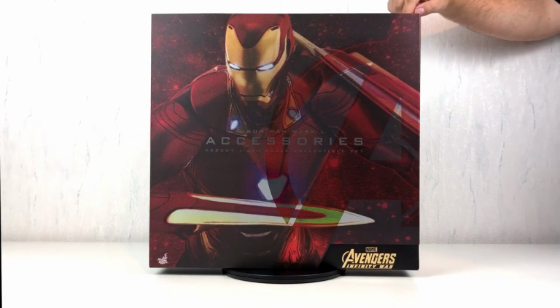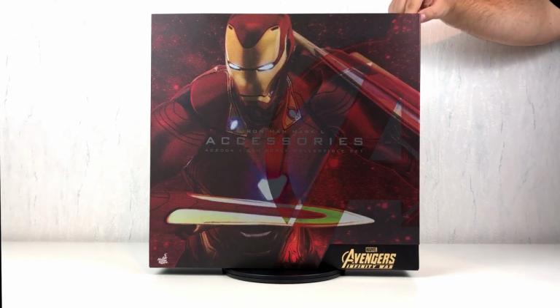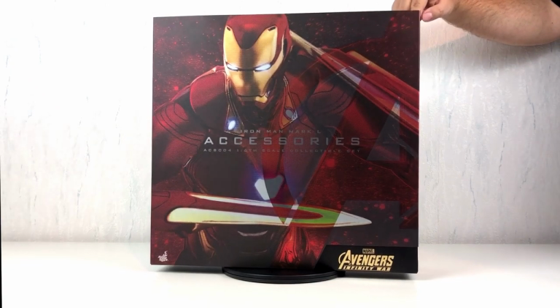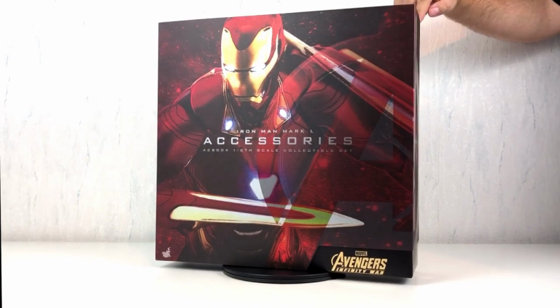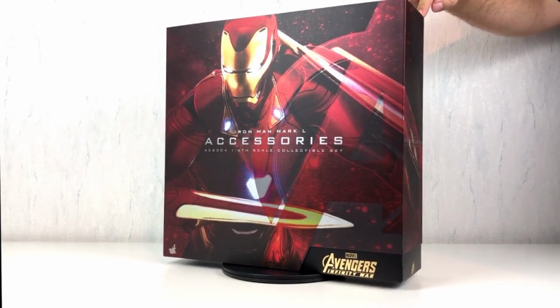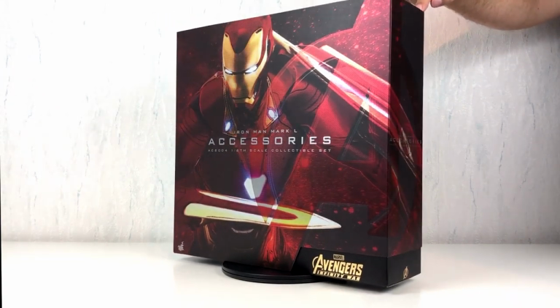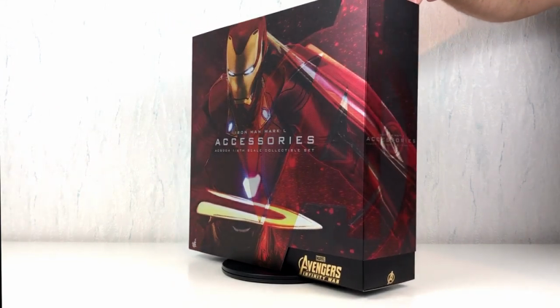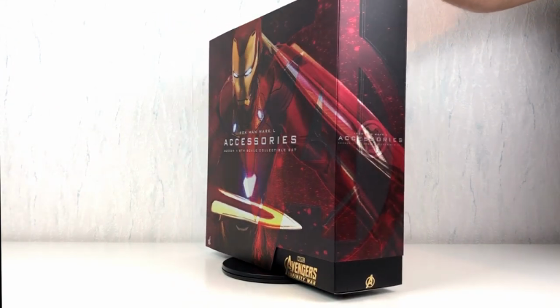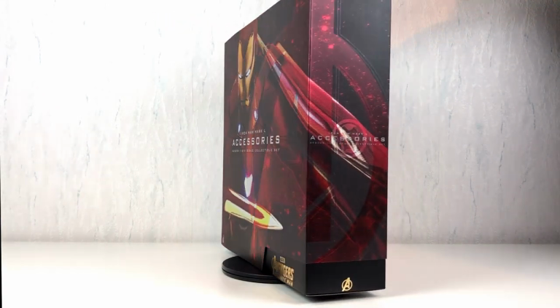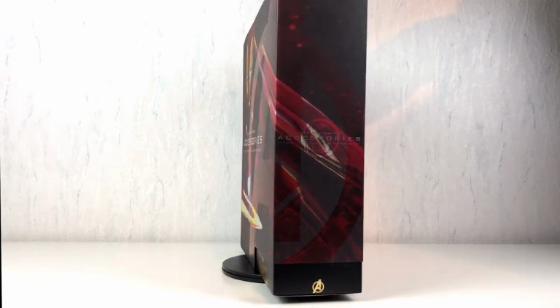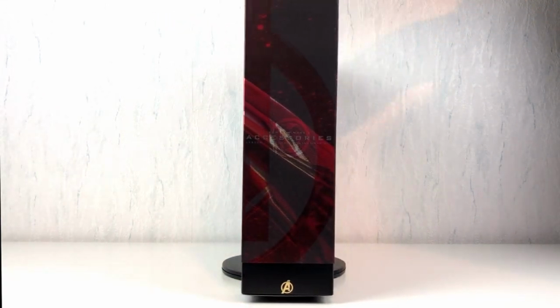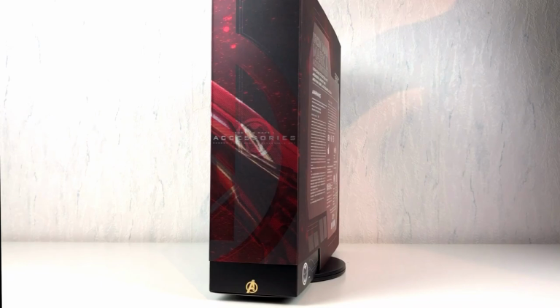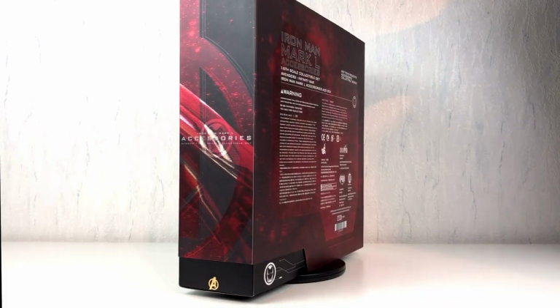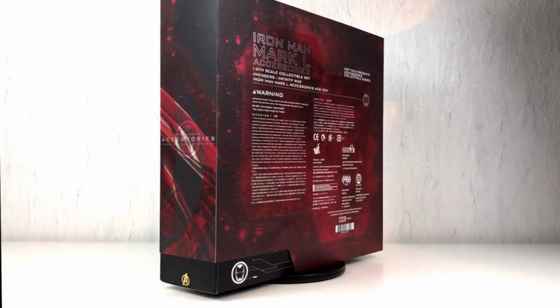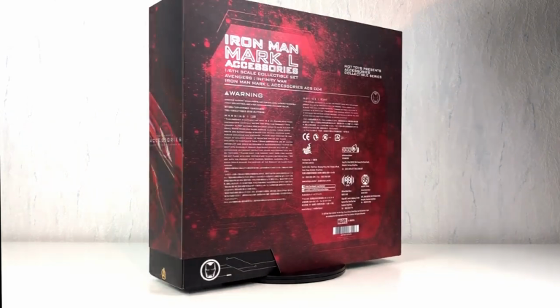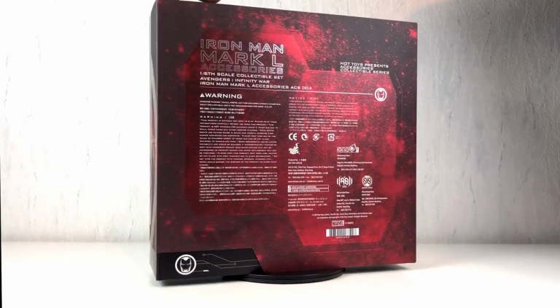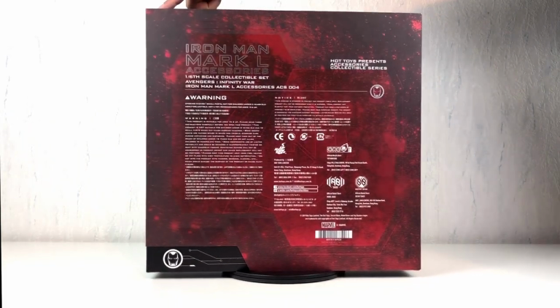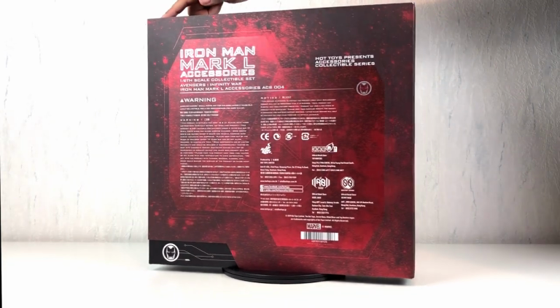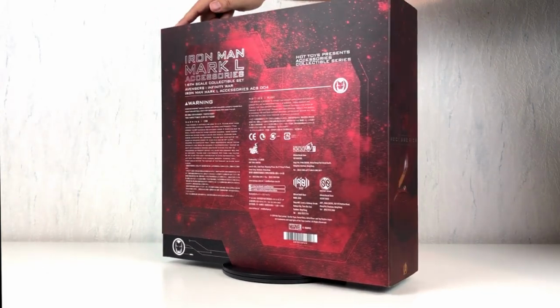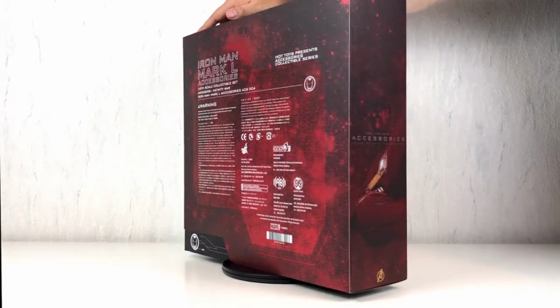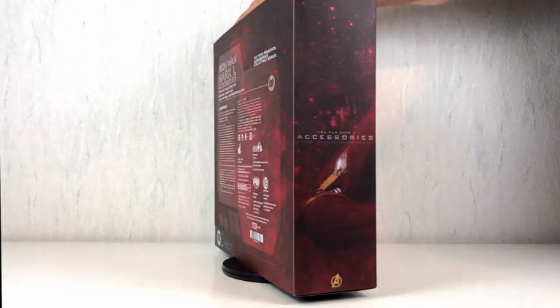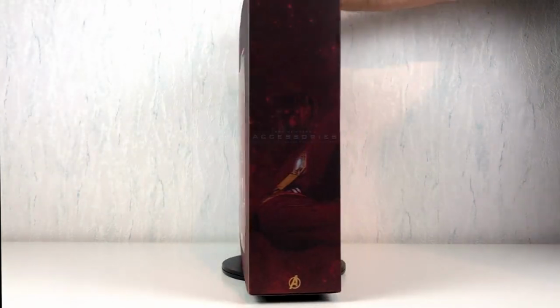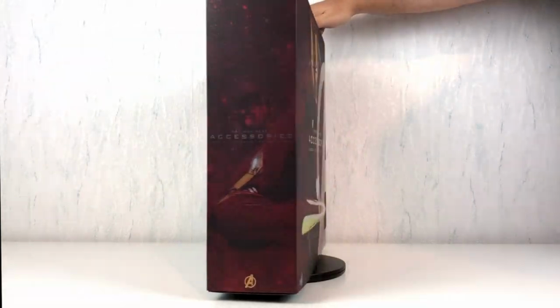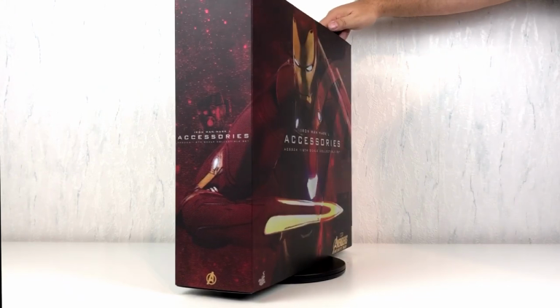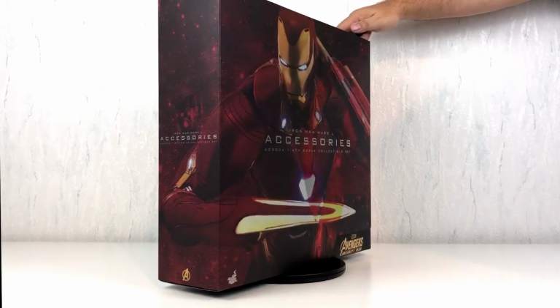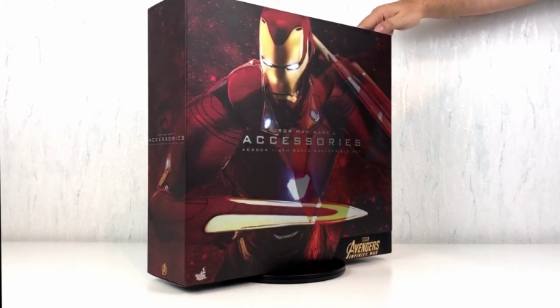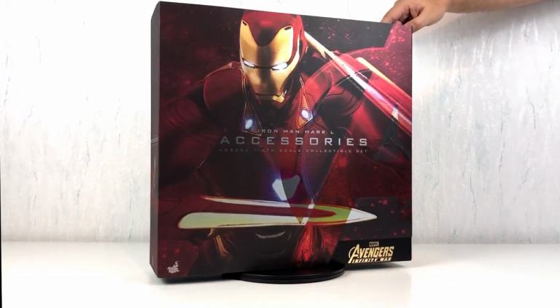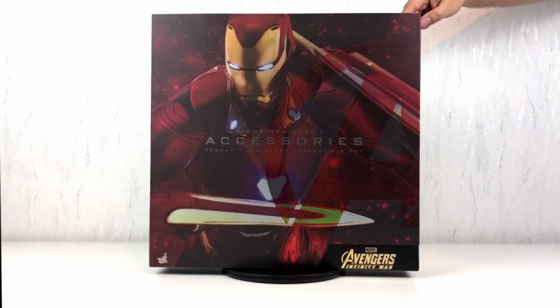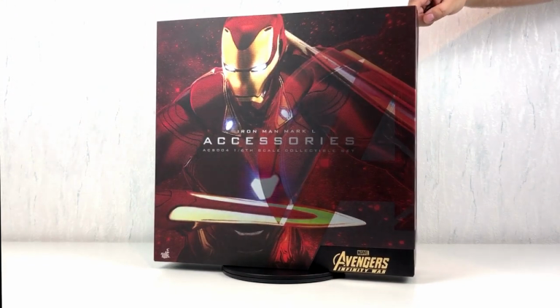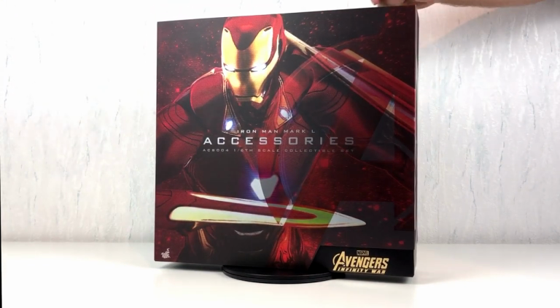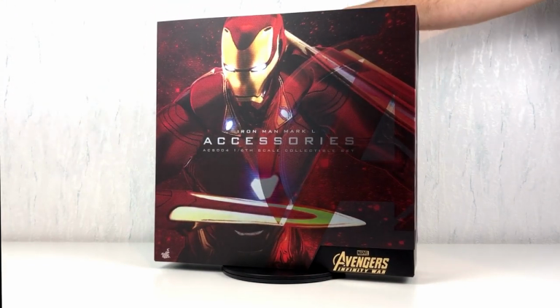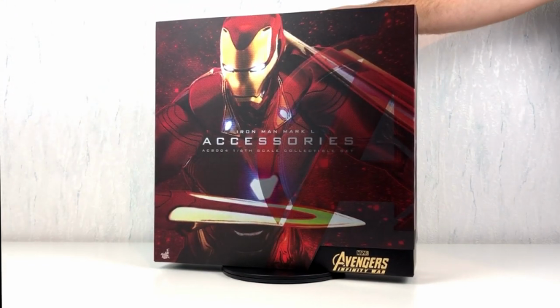Greetings everyone! I'm glad you will join me for the latest episode of Heads Unboxing. Once again I have something nice I want to share with you. It is the Iron Man Mark 50 Accessories Set from Hot Toys.